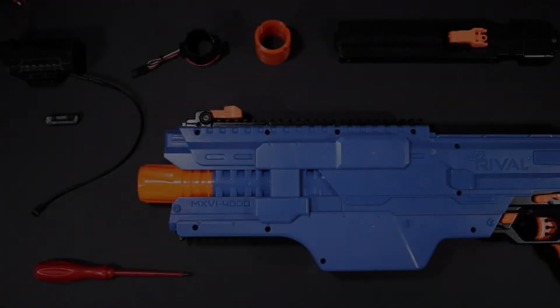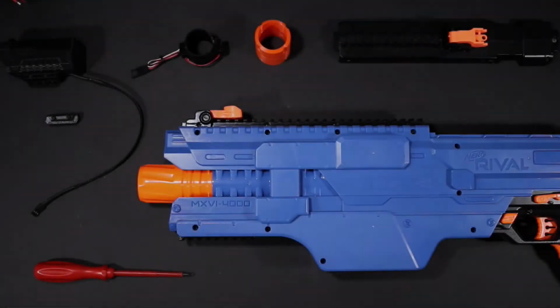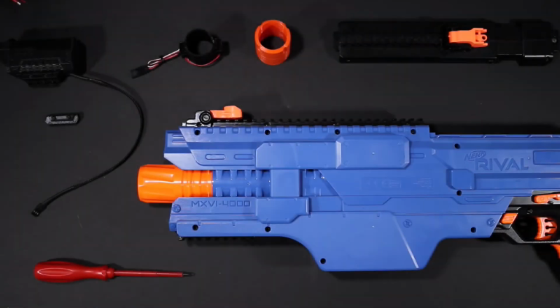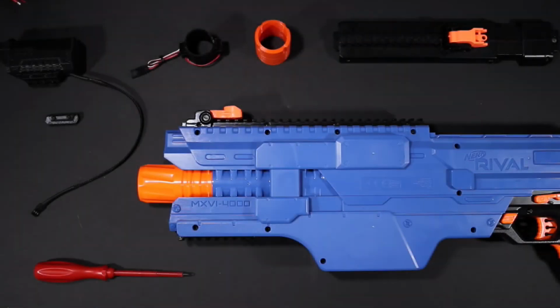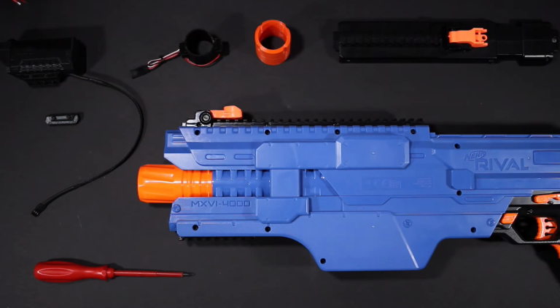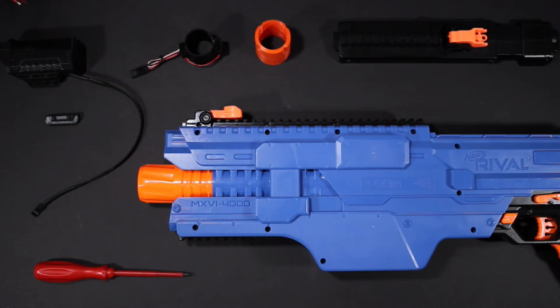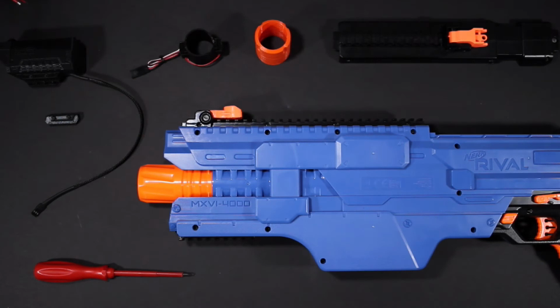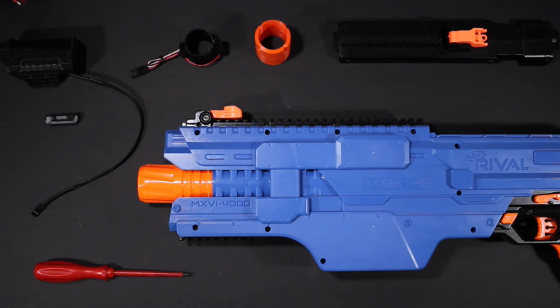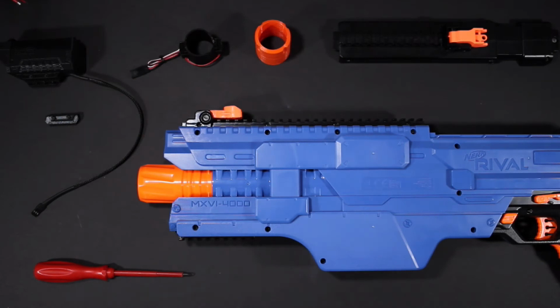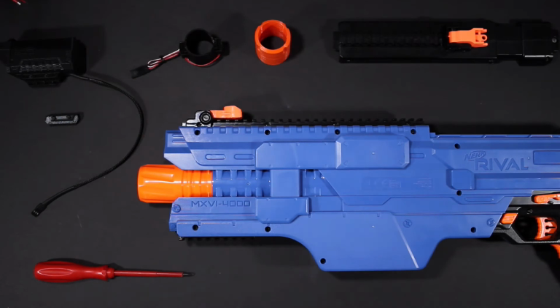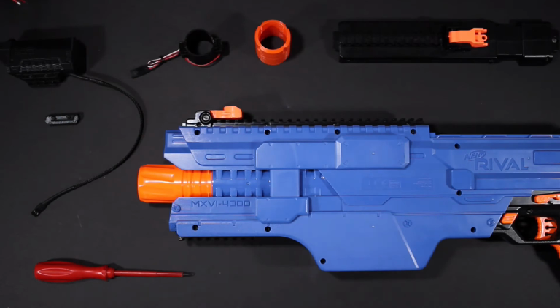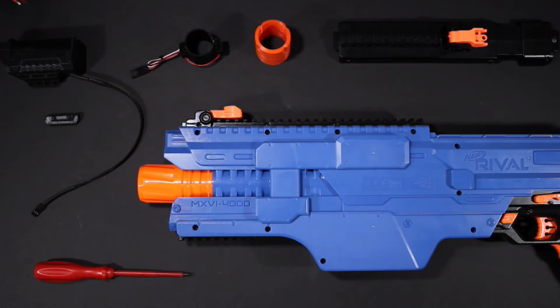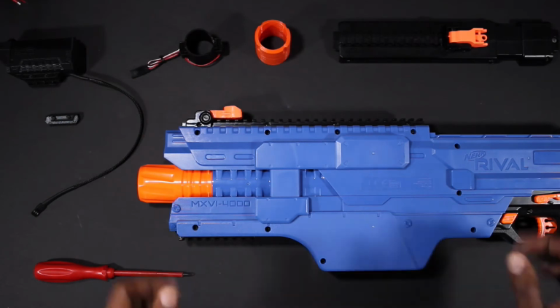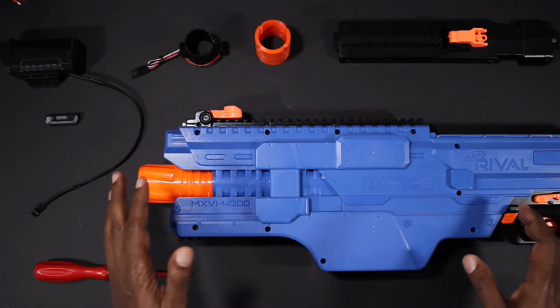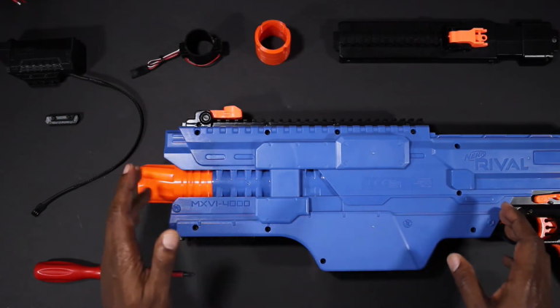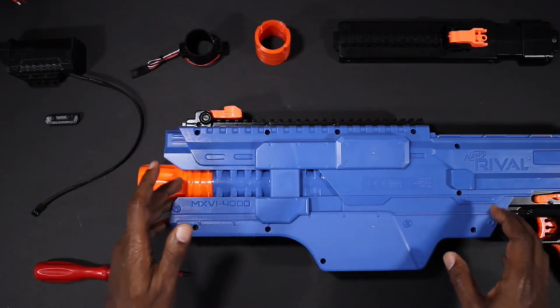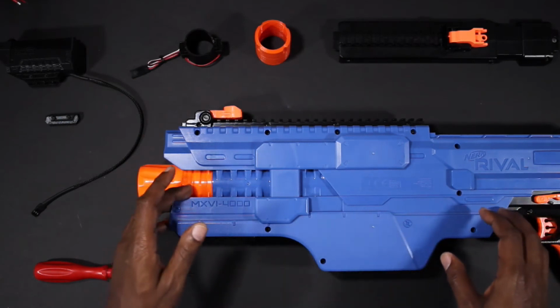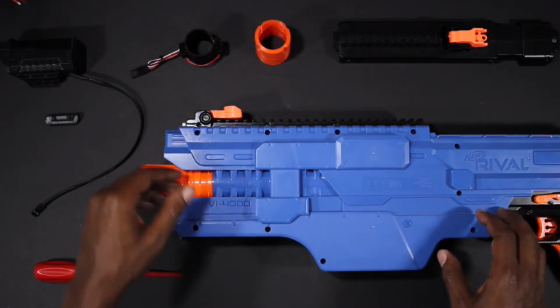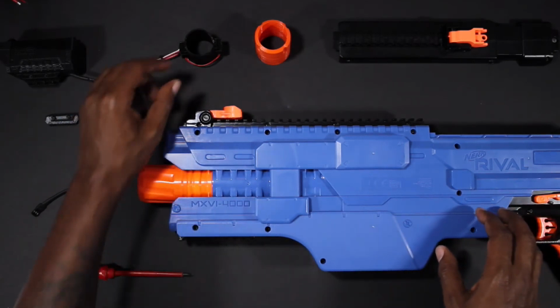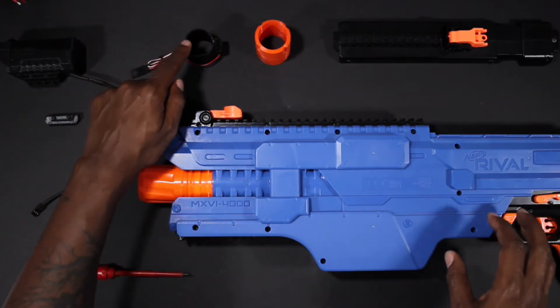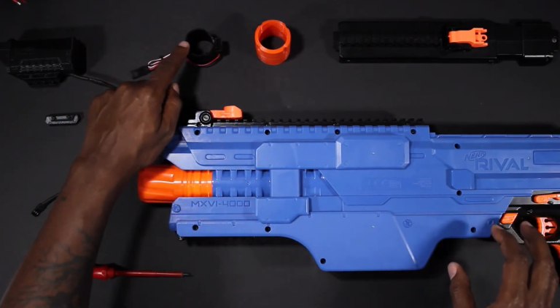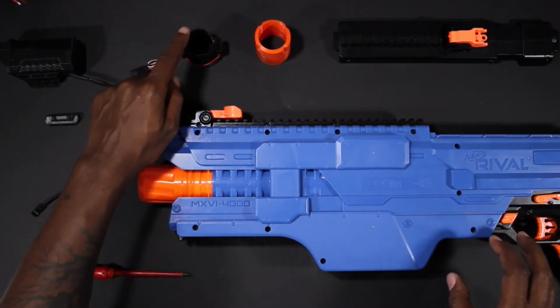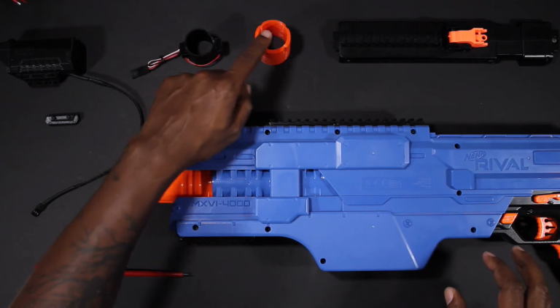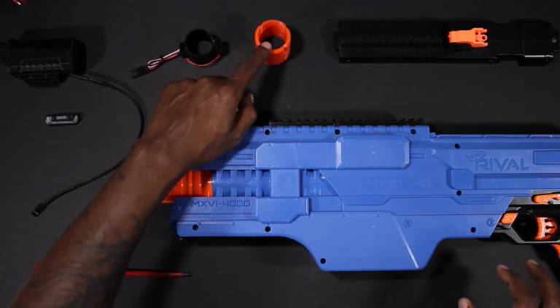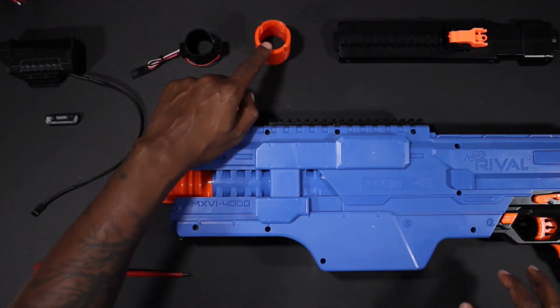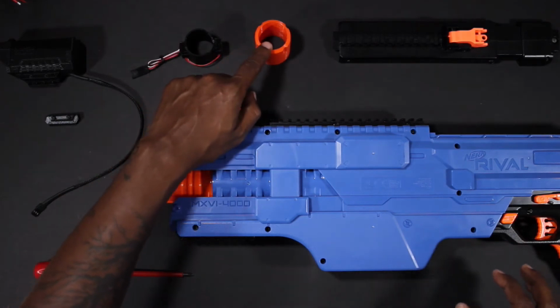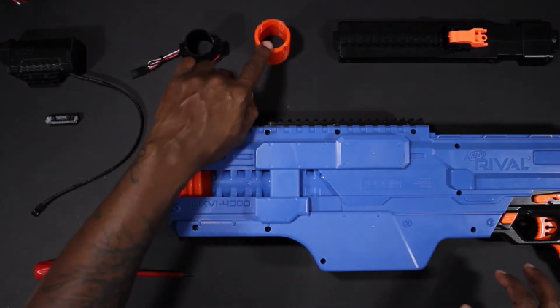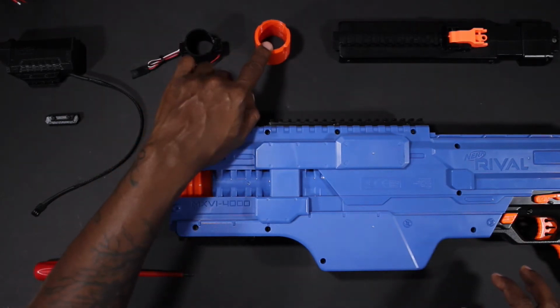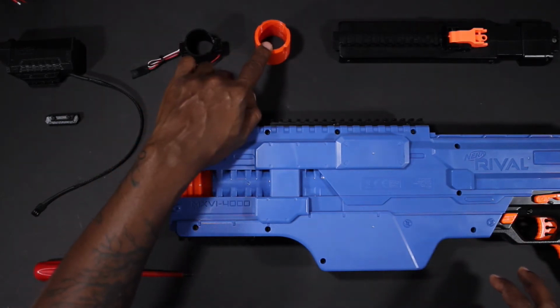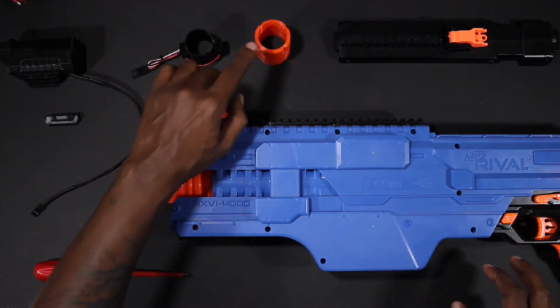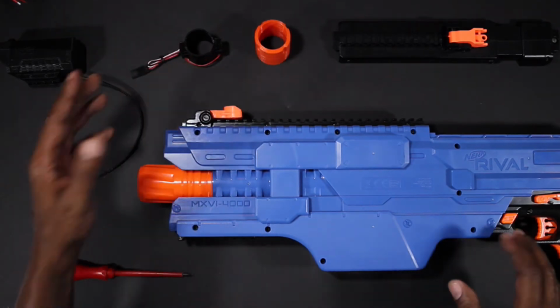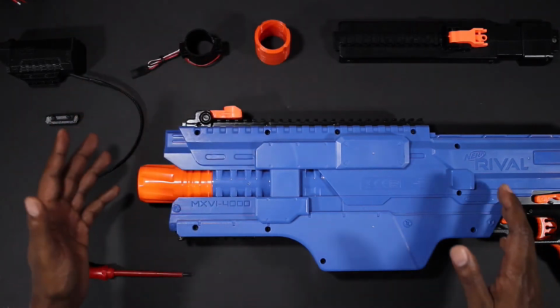Next we'll go over the Nerf Rival Chaos. The Rival Chaos kit comes in two parts: the adapter and the muzzle, which is available in orange or black.